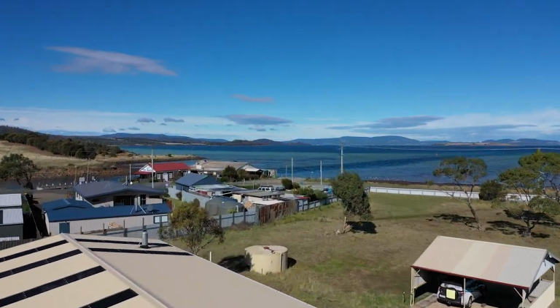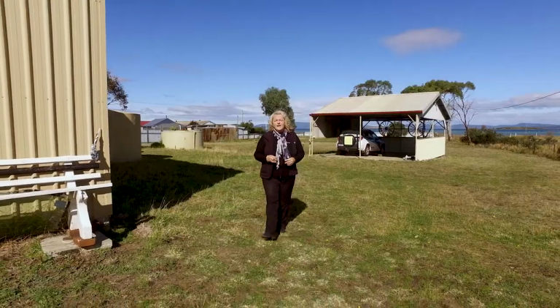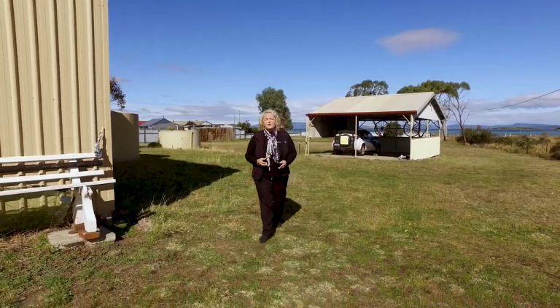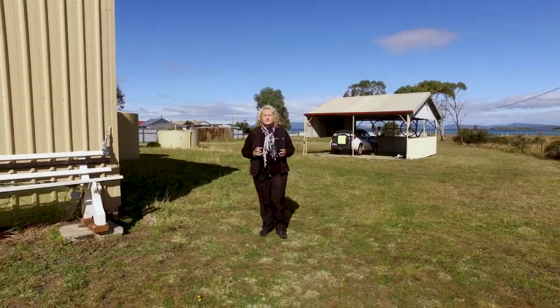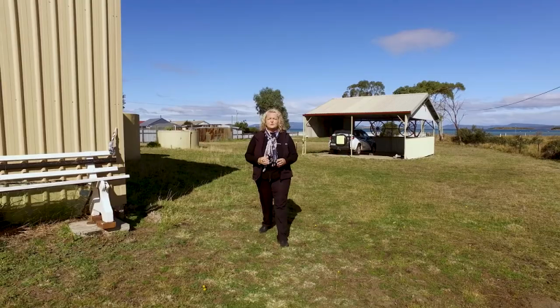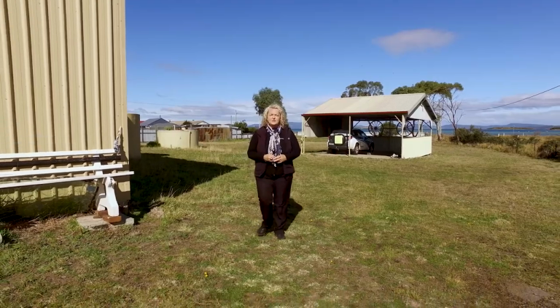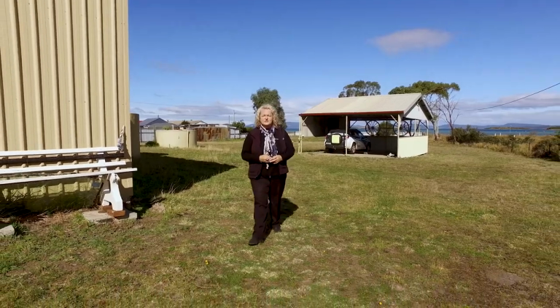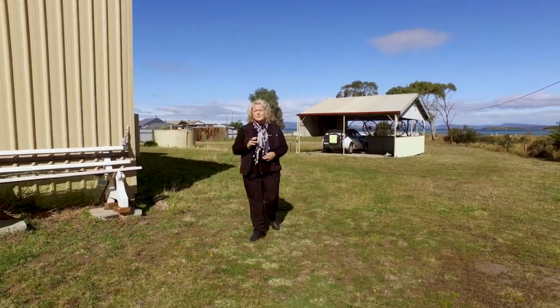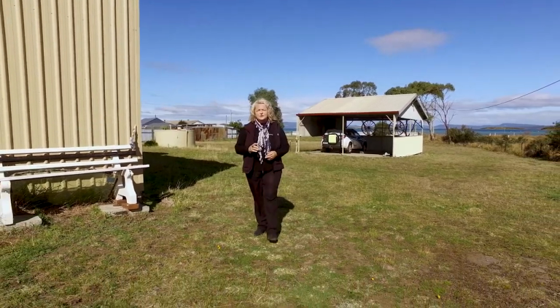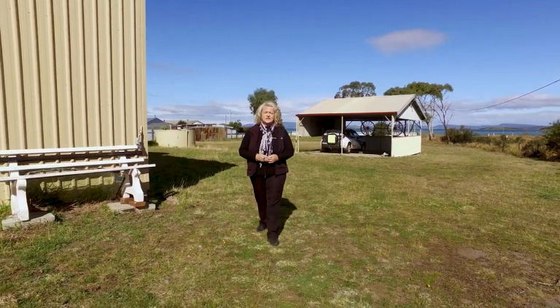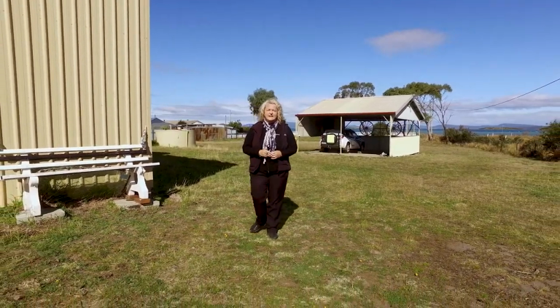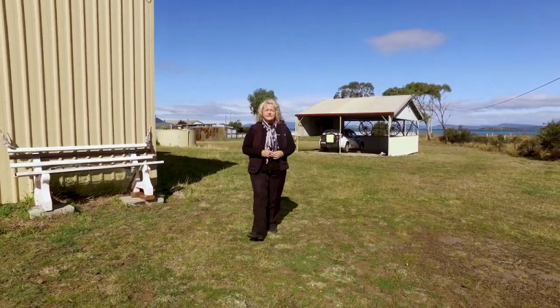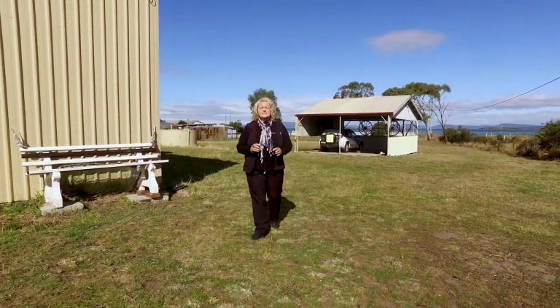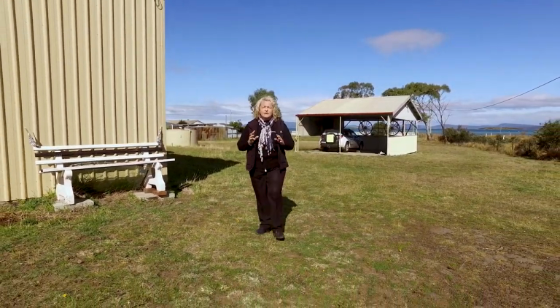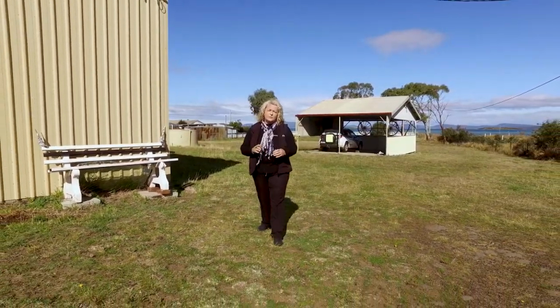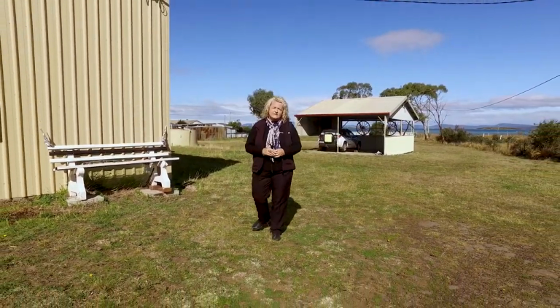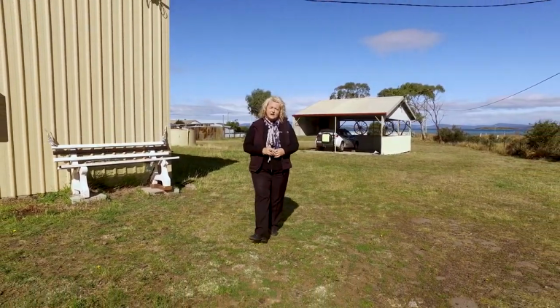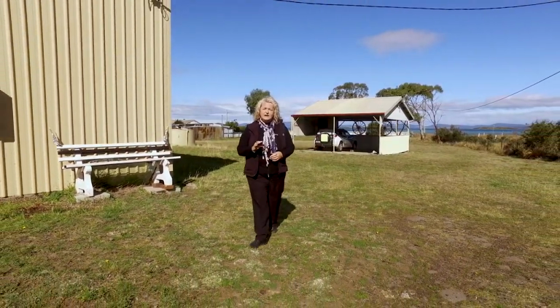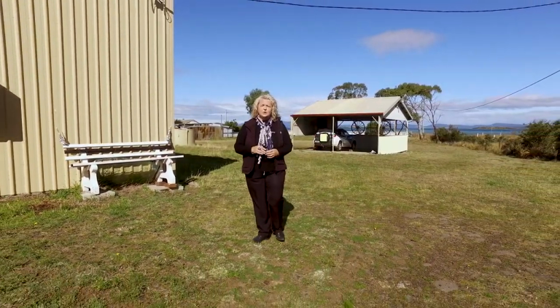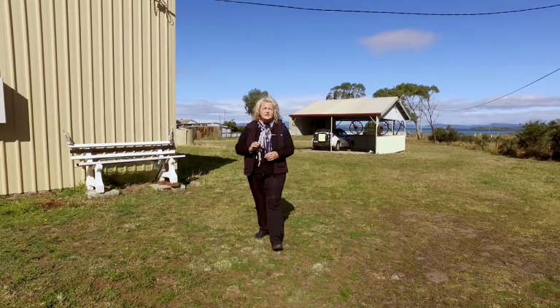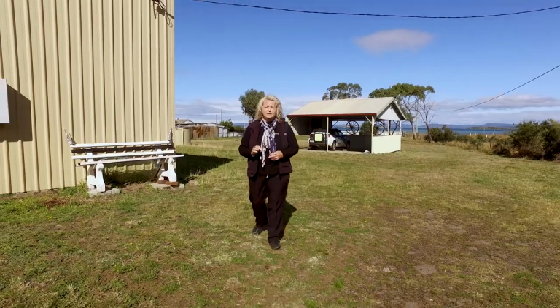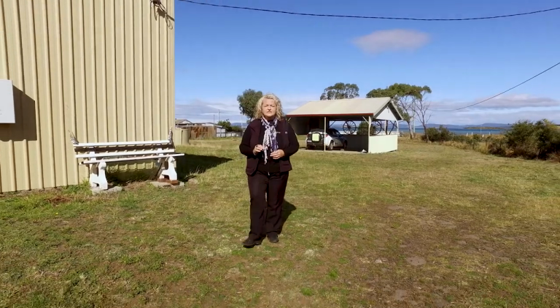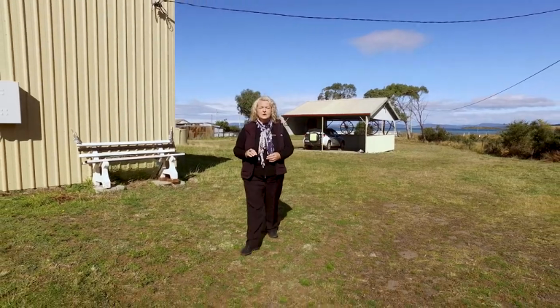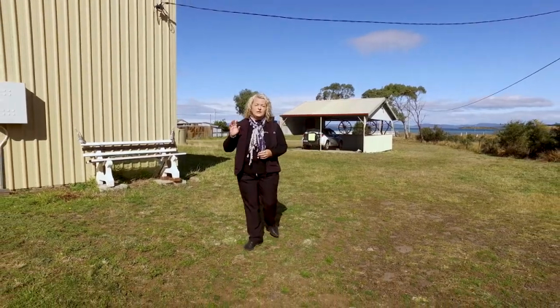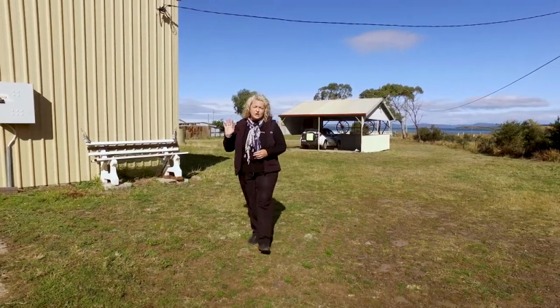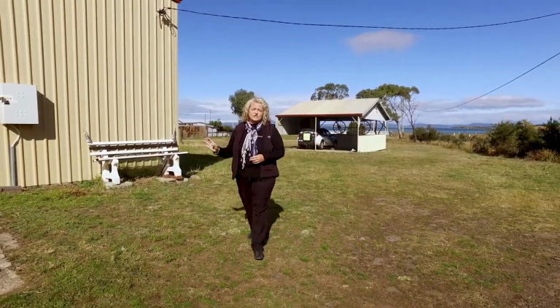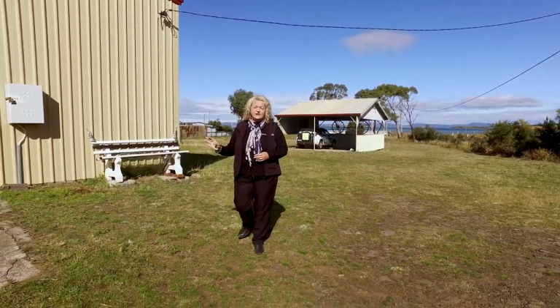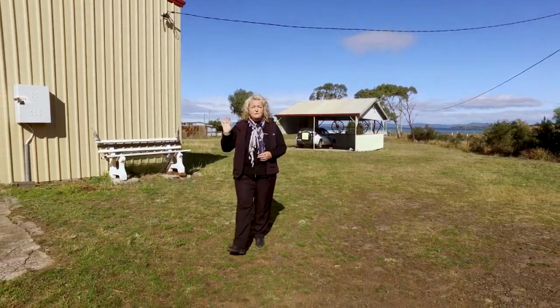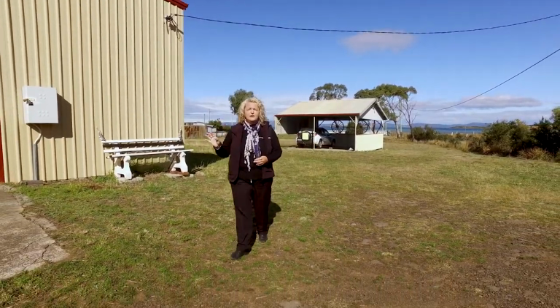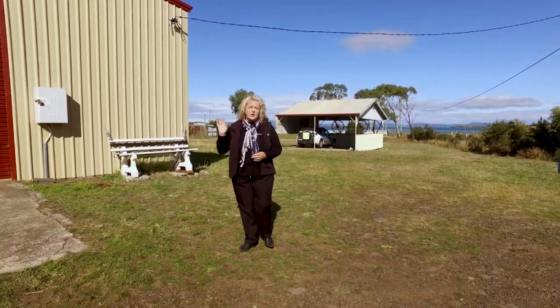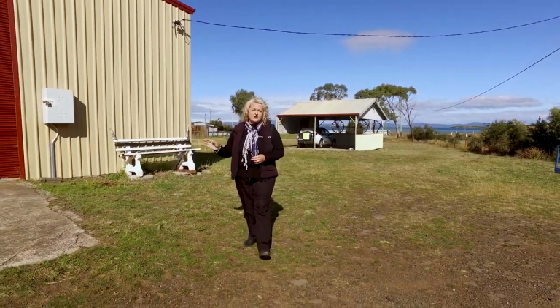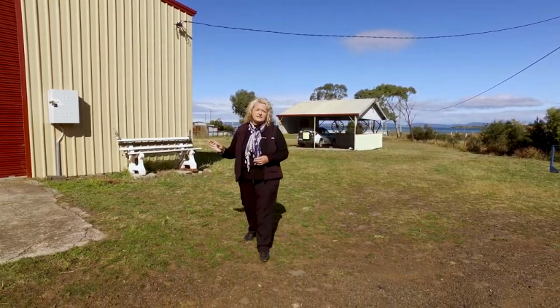Welcome to 4 Jellybrand Street in beautiful Dun Alley. This lovely 3.7 acre level property is fully fenced with a huge shed, 15 by 9 metres.